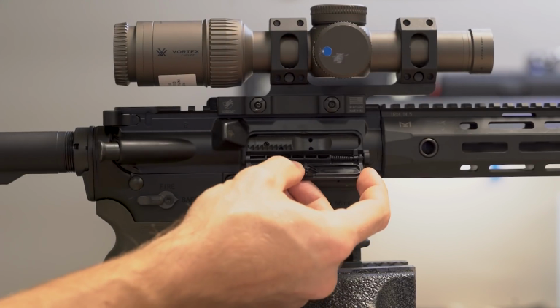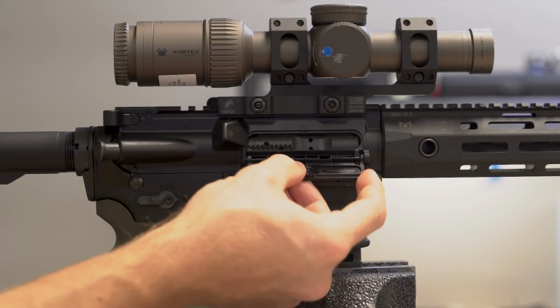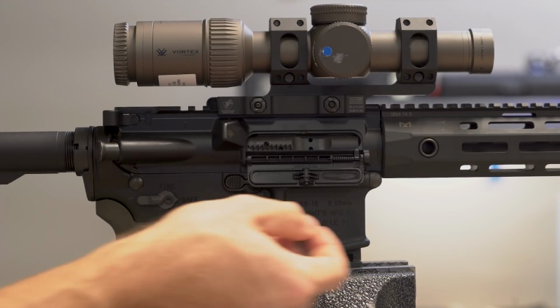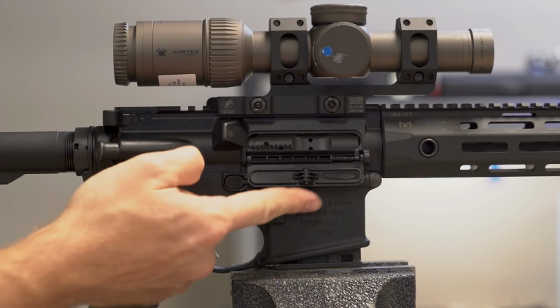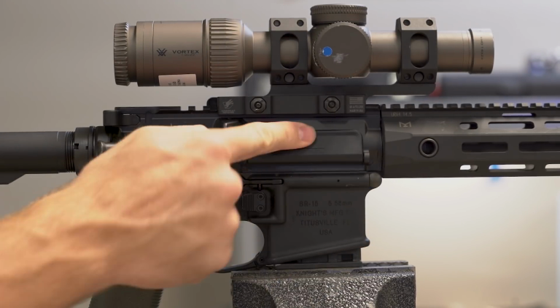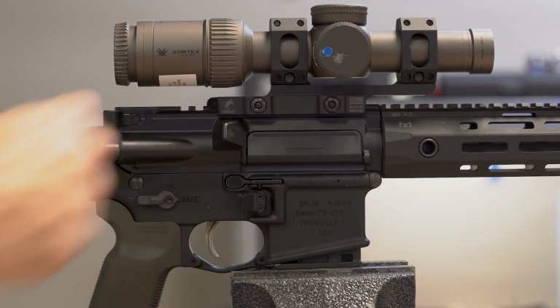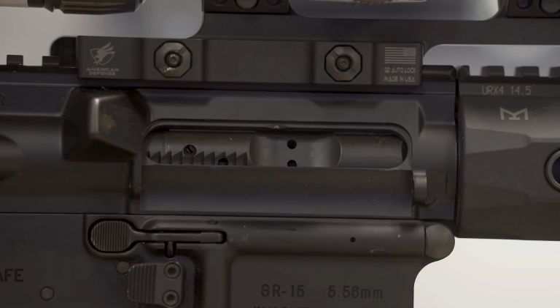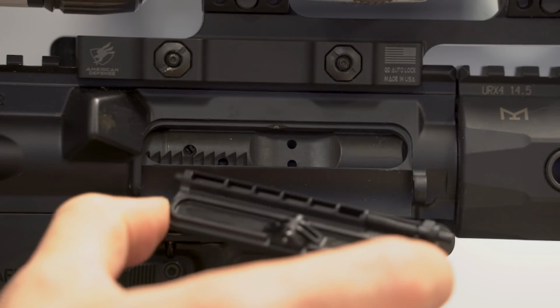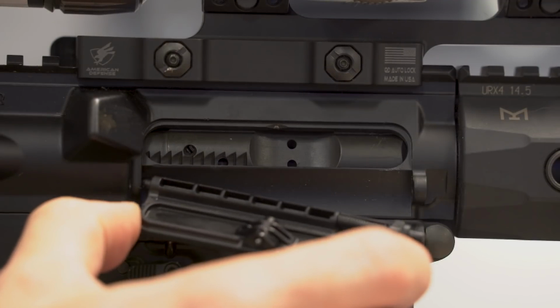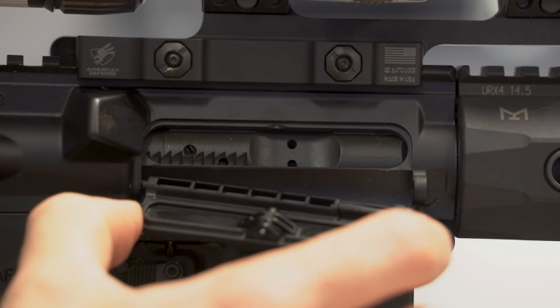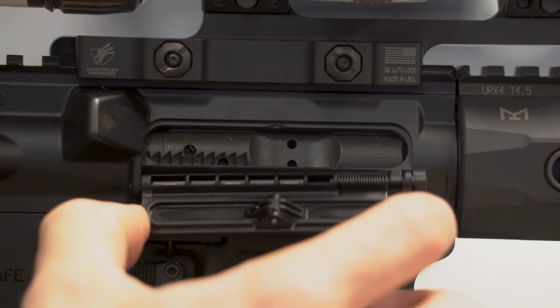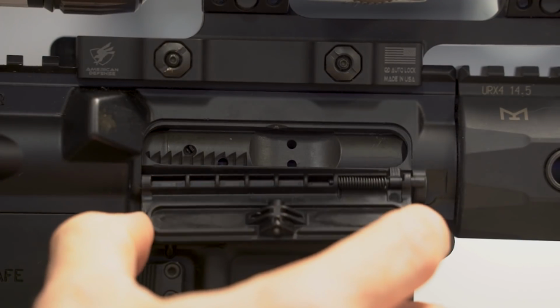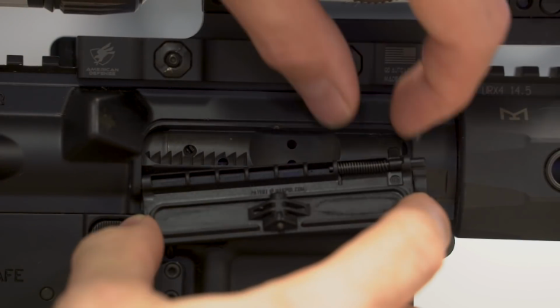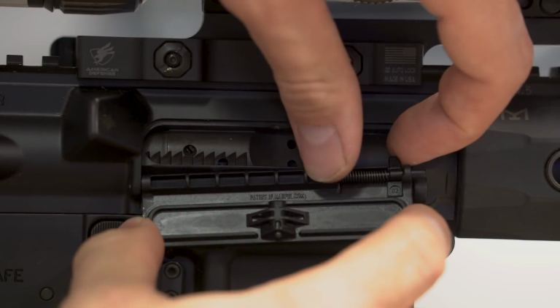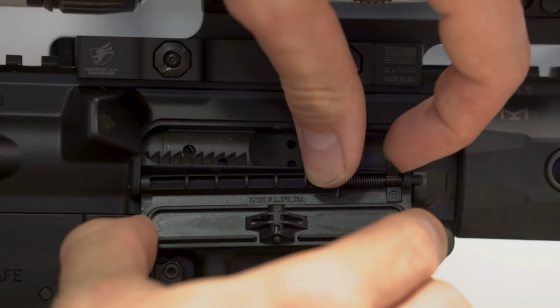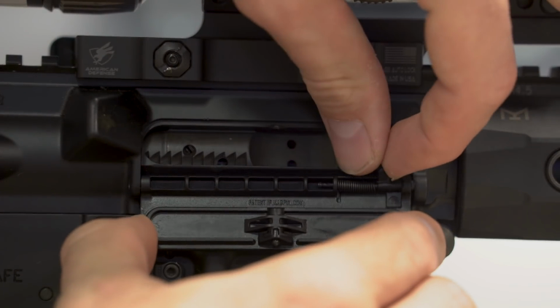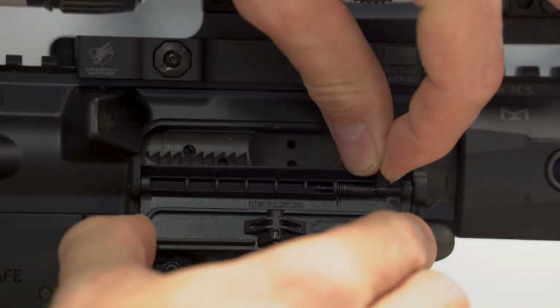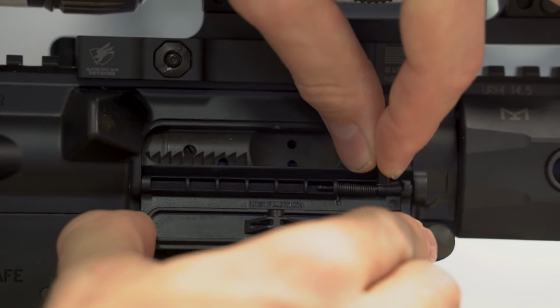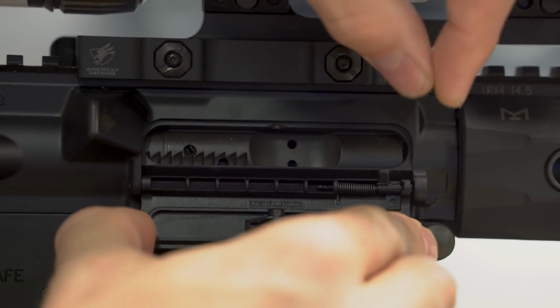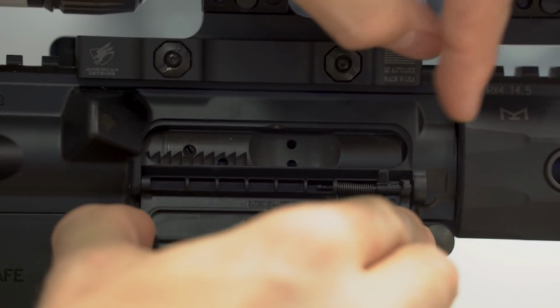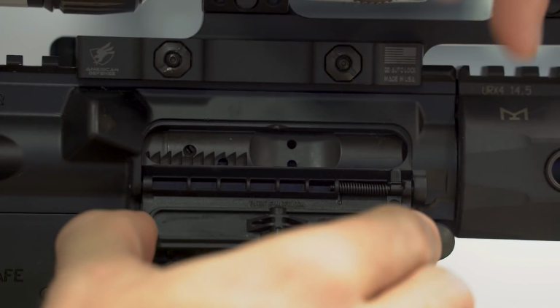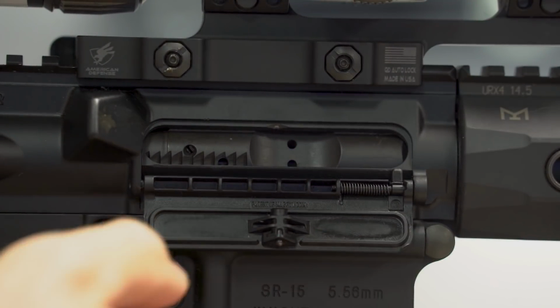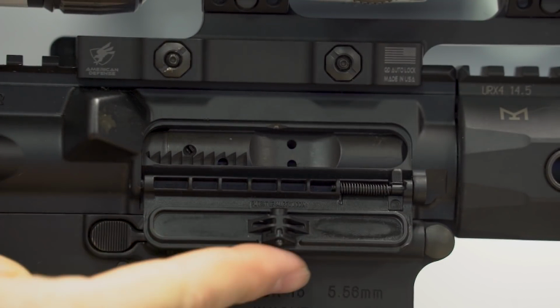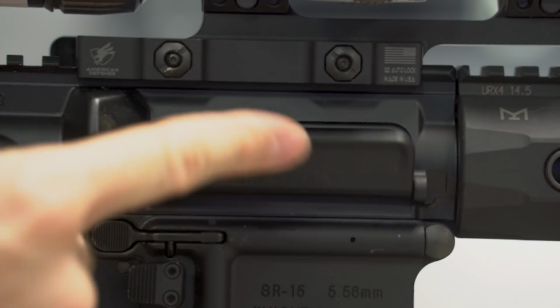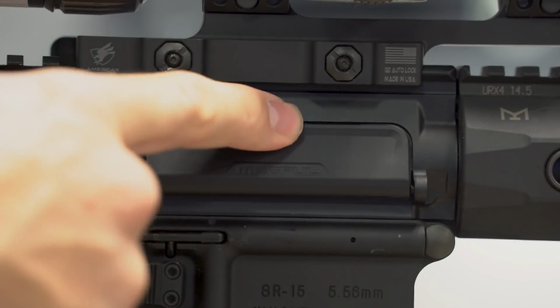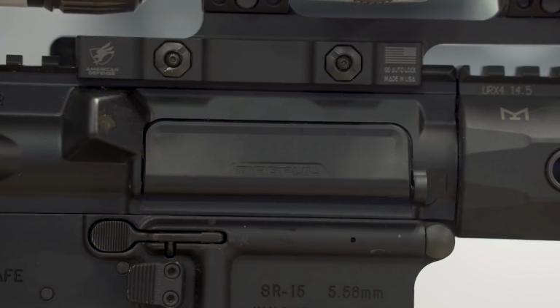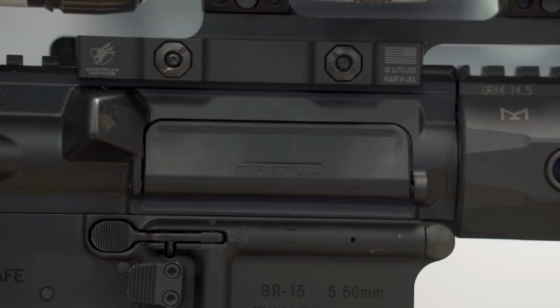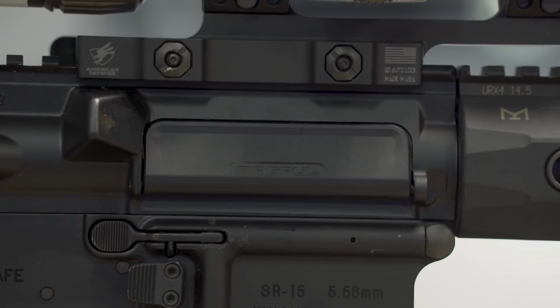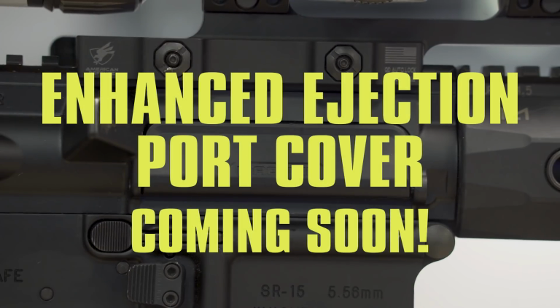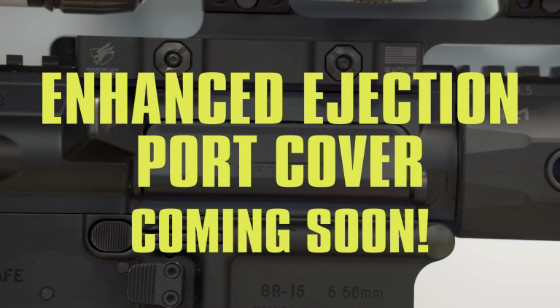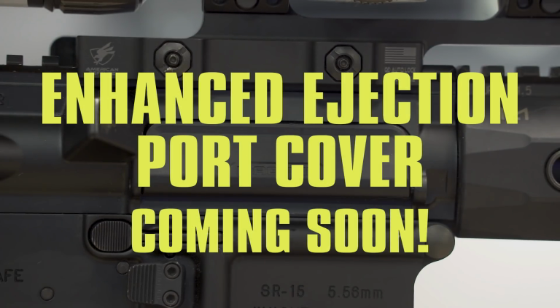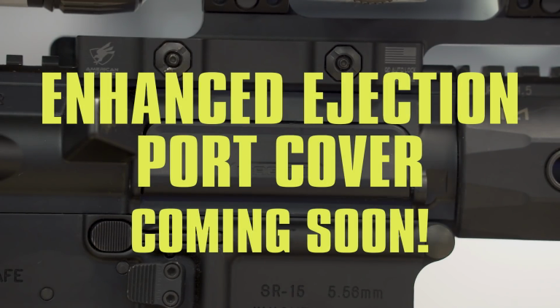Our impact-resistant injection-molded polymer enhanced ejection port cover features a captive spring and snaps into place easily without any of the hard work, and will not bend or deform from hard impacts. Coming soon.